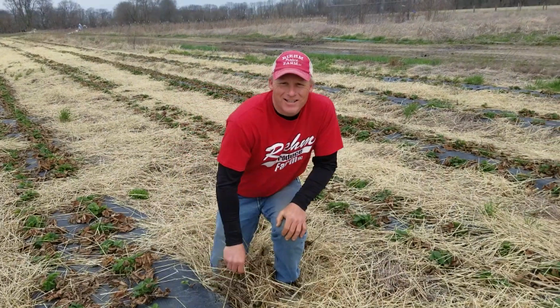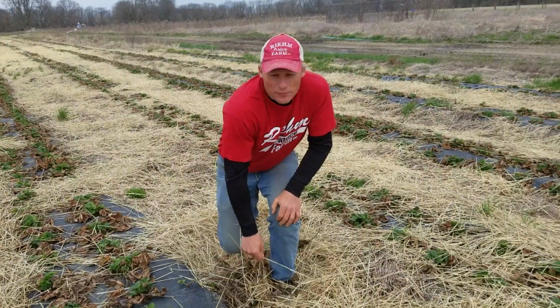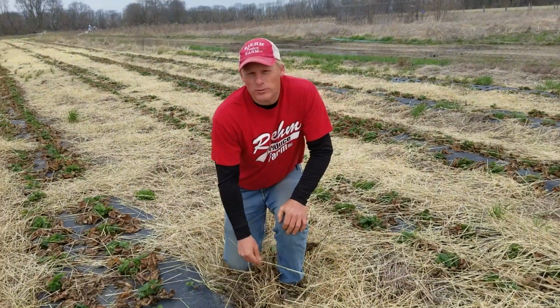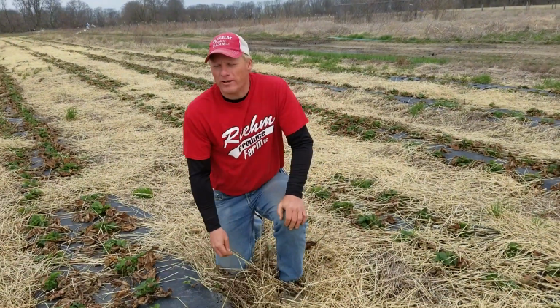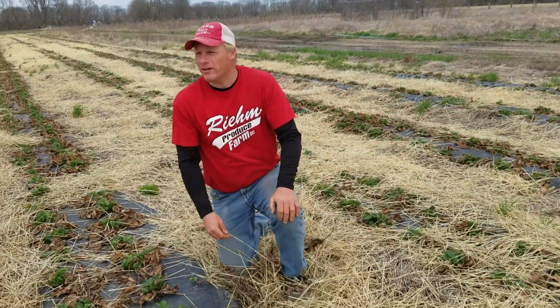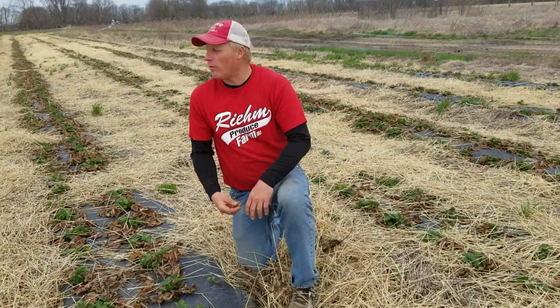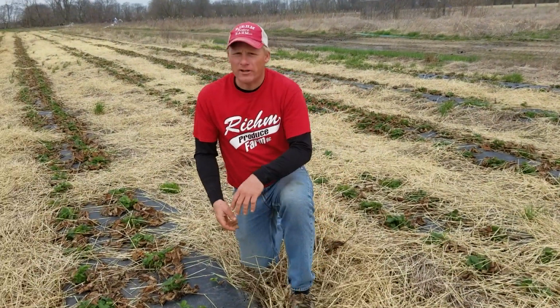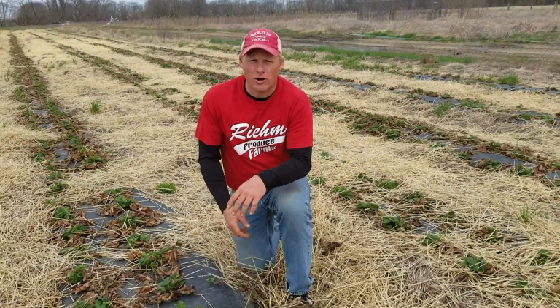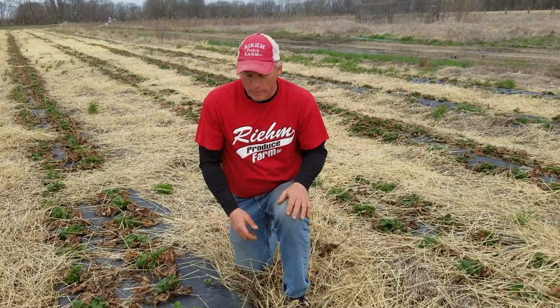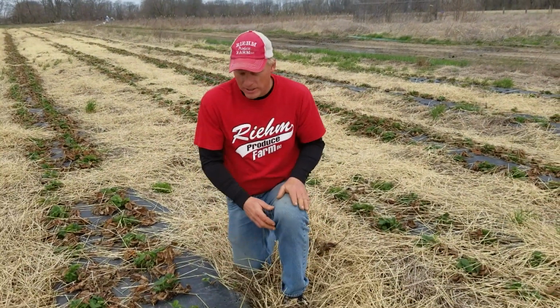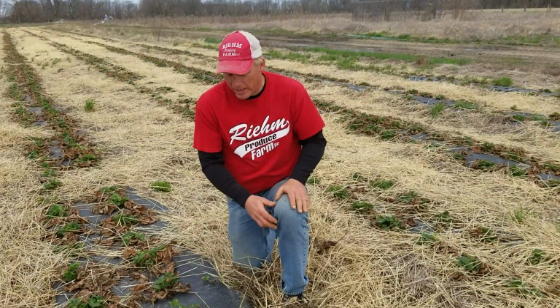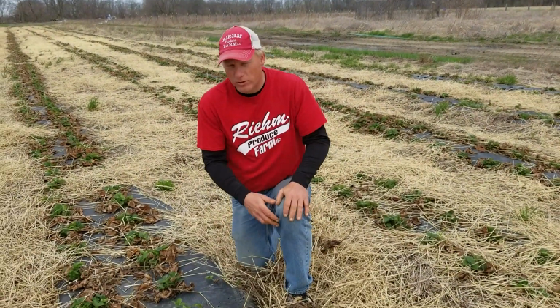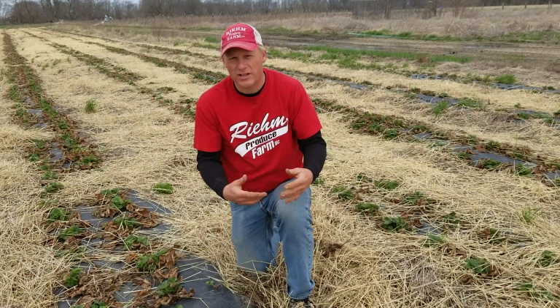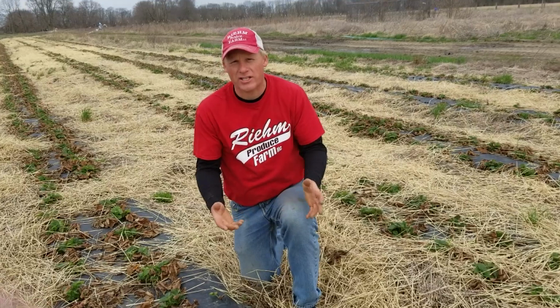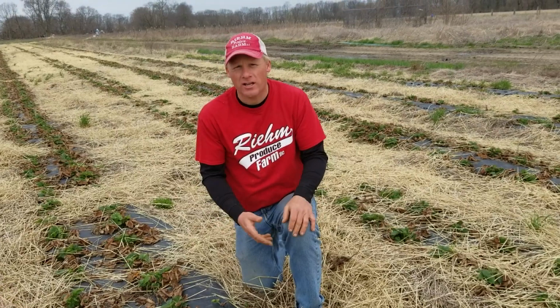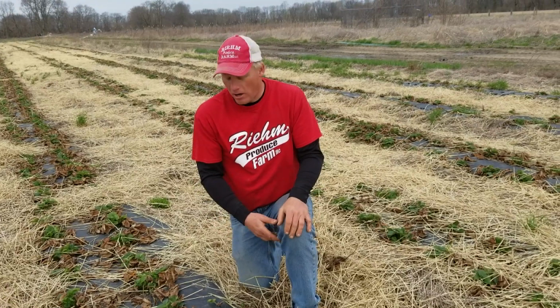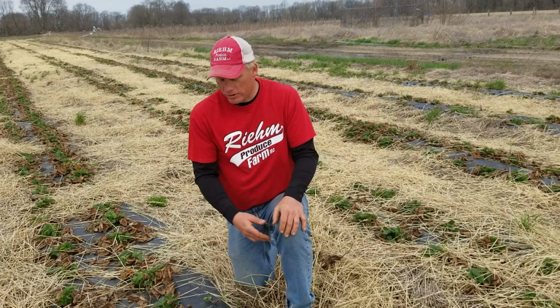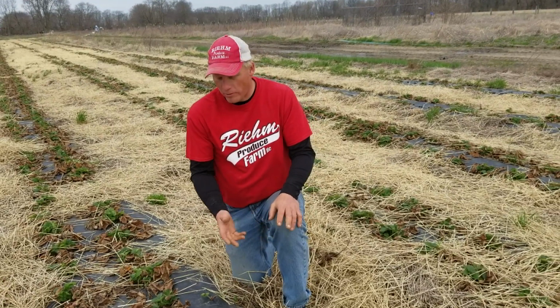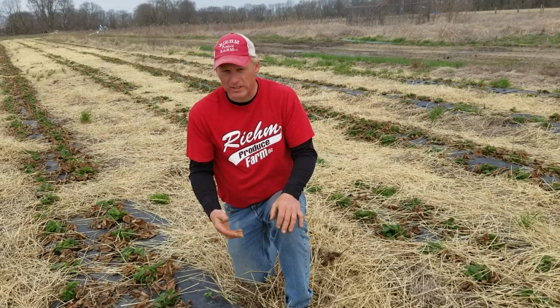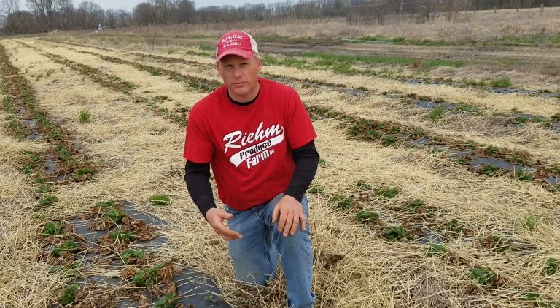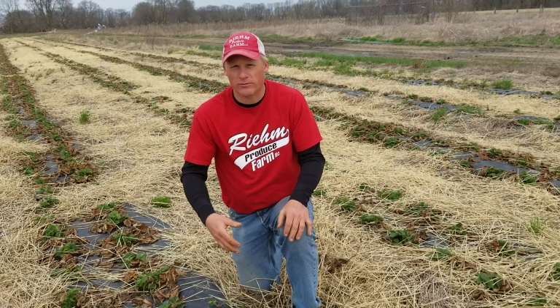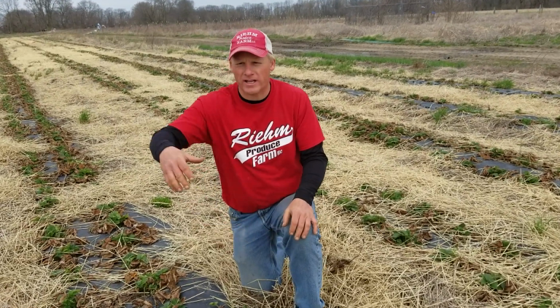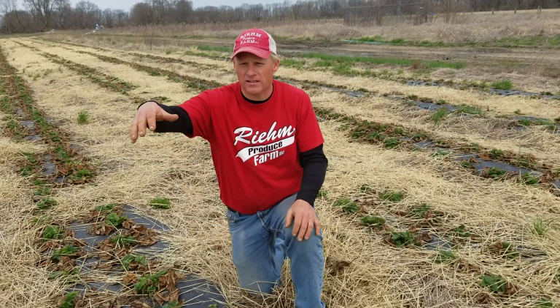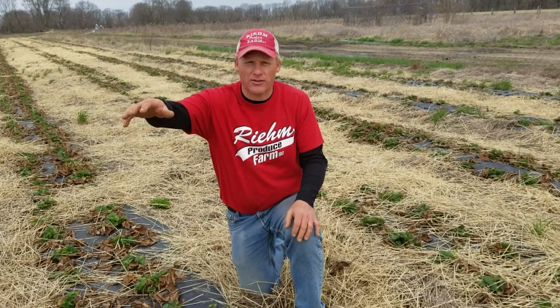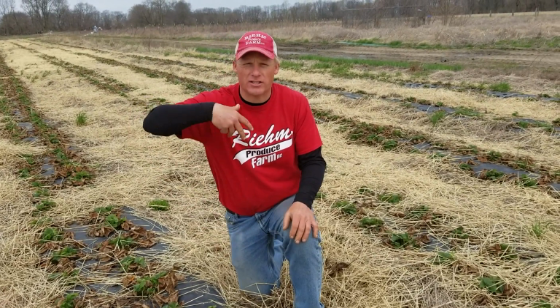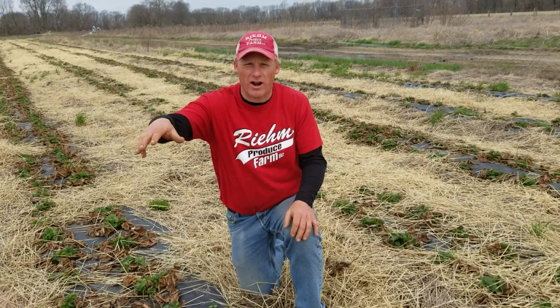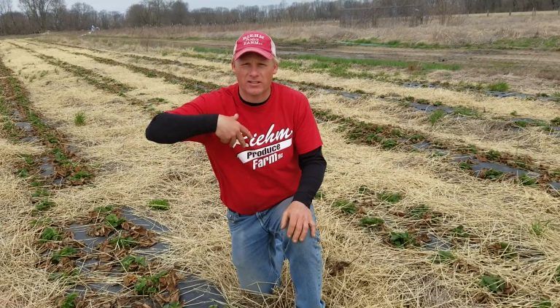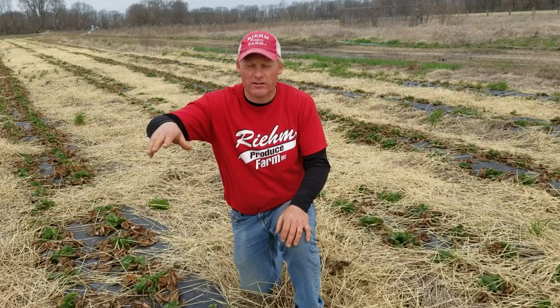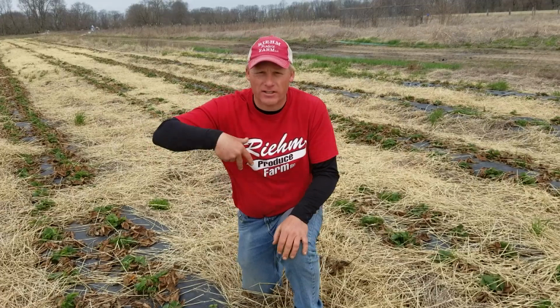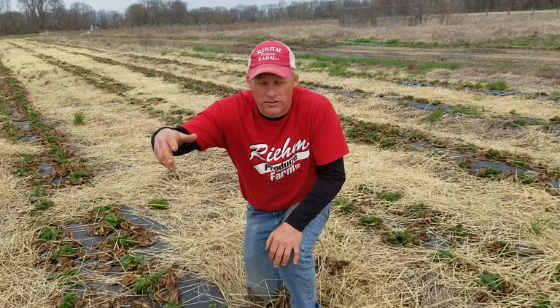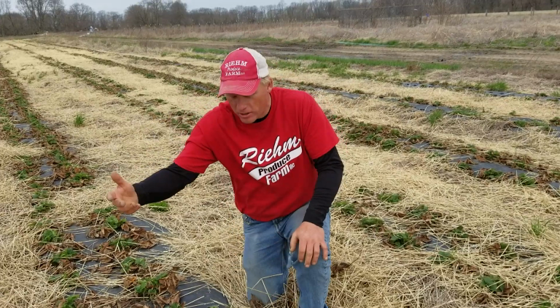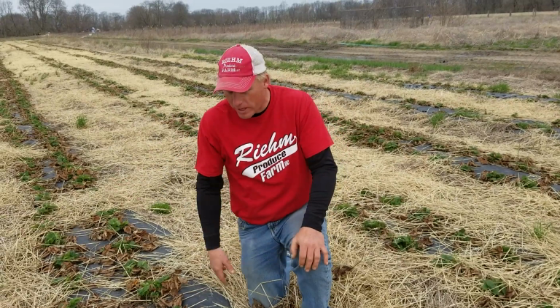Hello folks, we're out here in our one acre strawberry patch and we're de-thatching our strawberries, like you would take a rake and de-thatch the grass or dead grass in your yard or whatever.